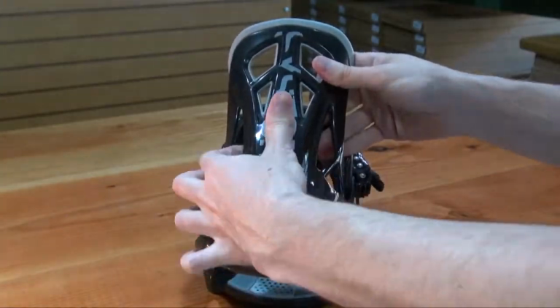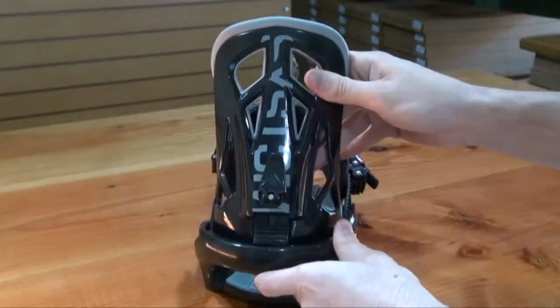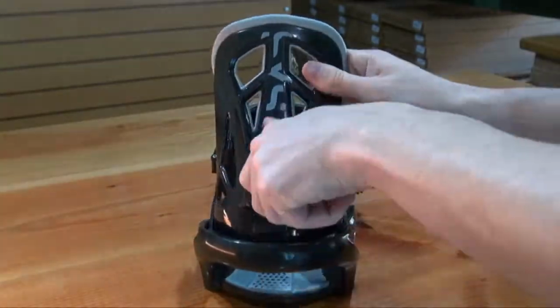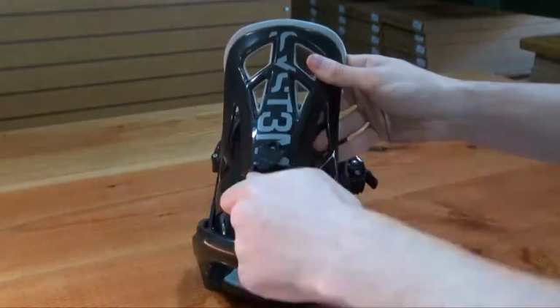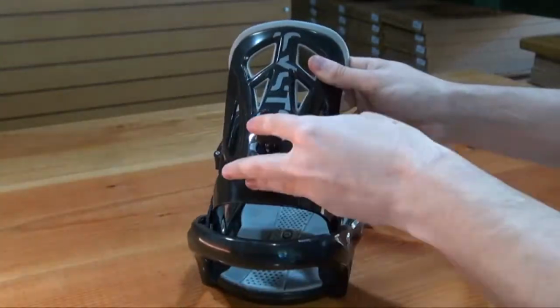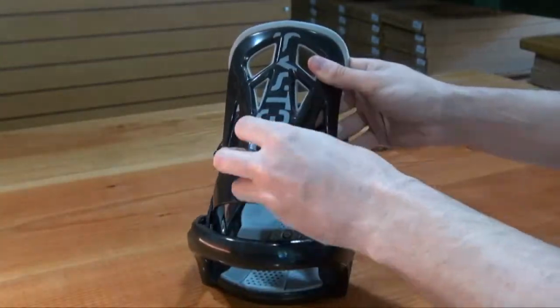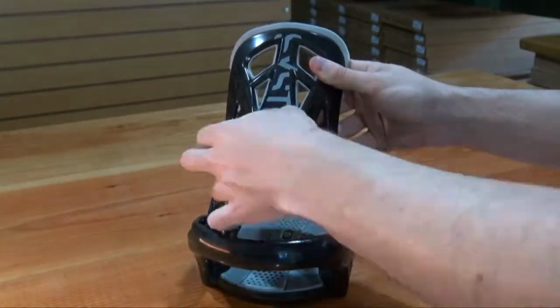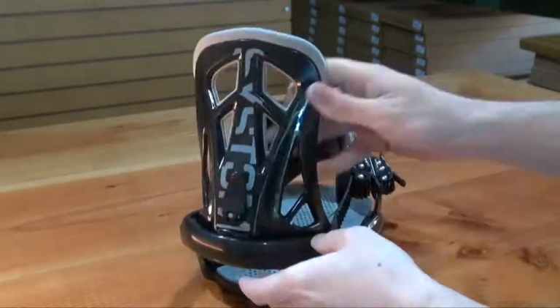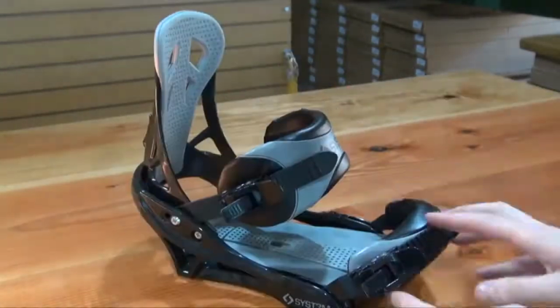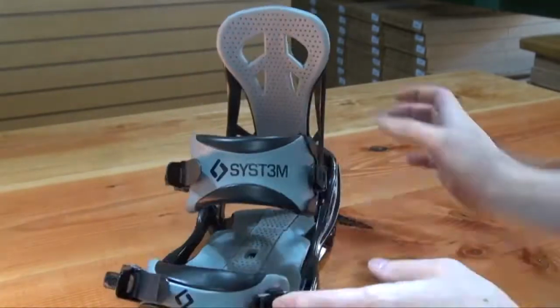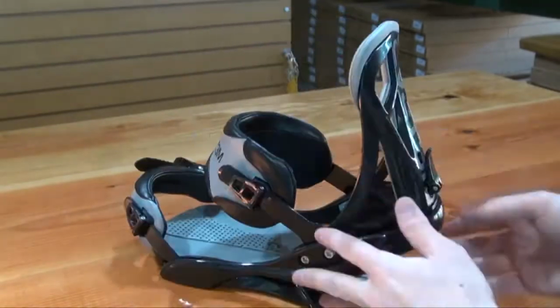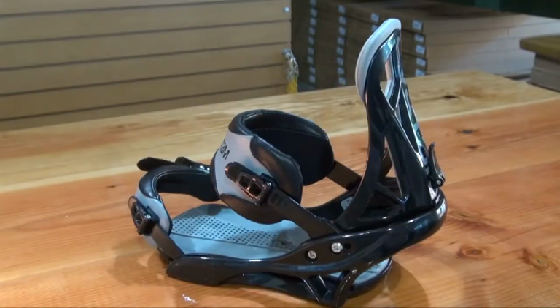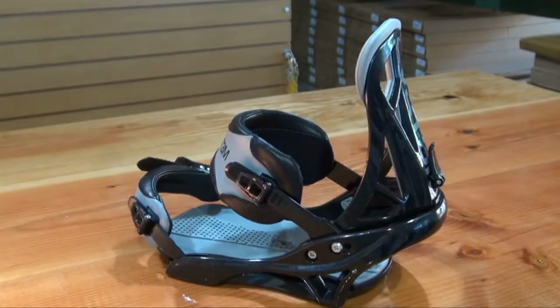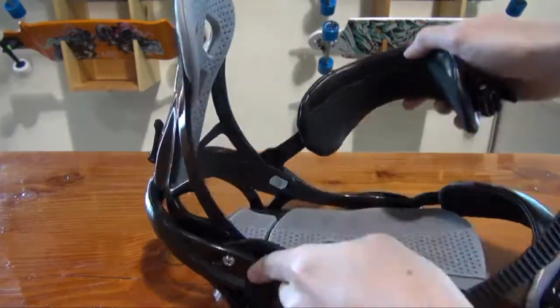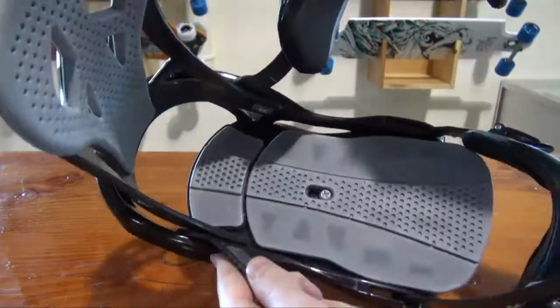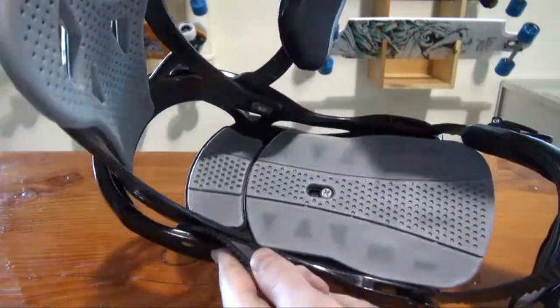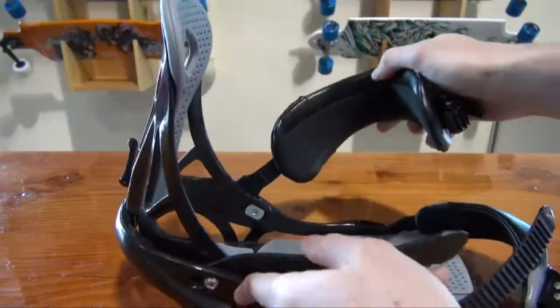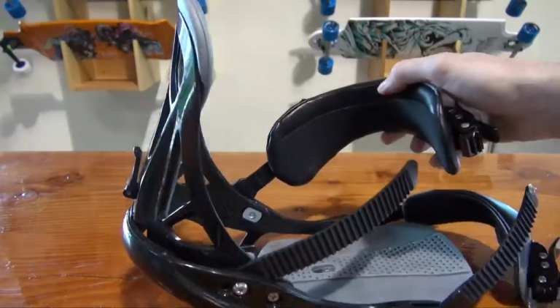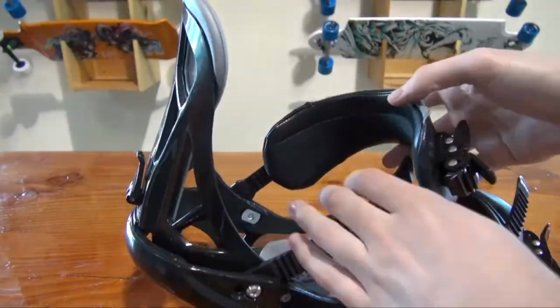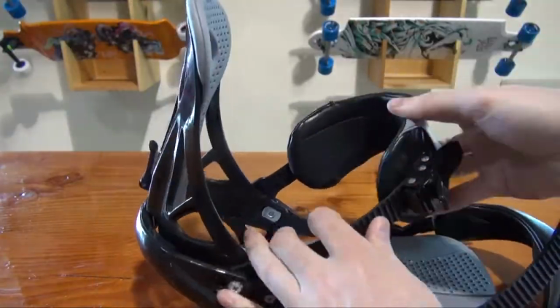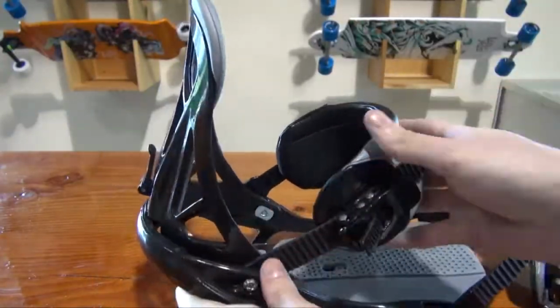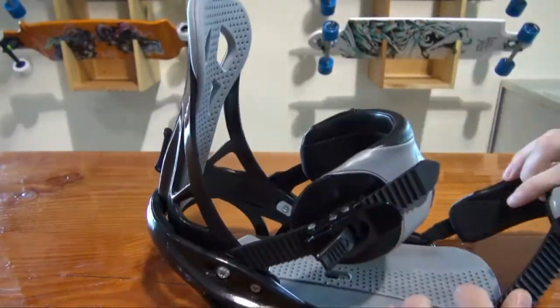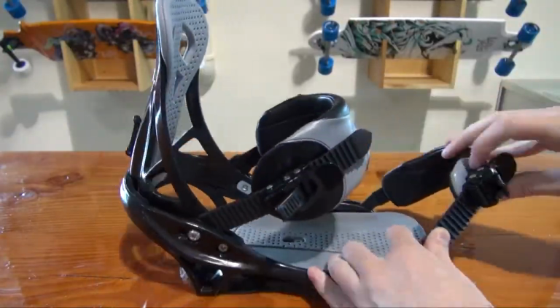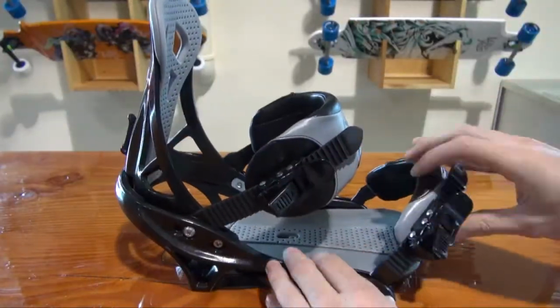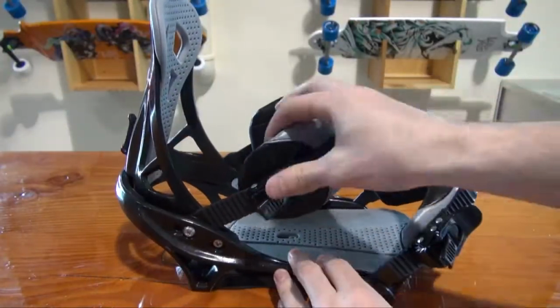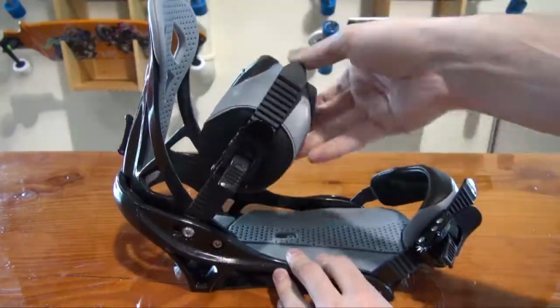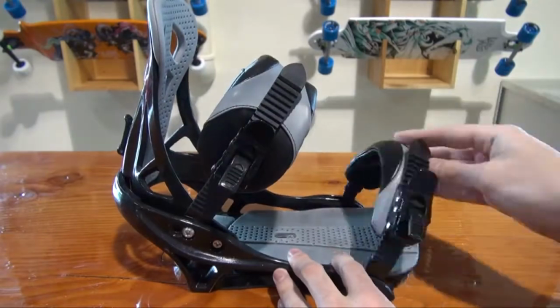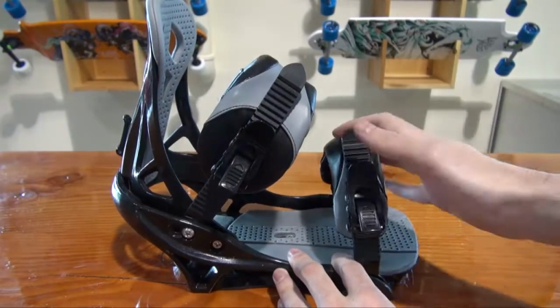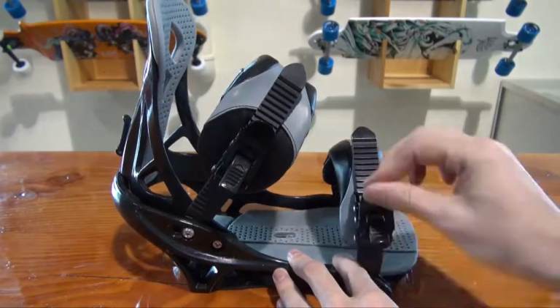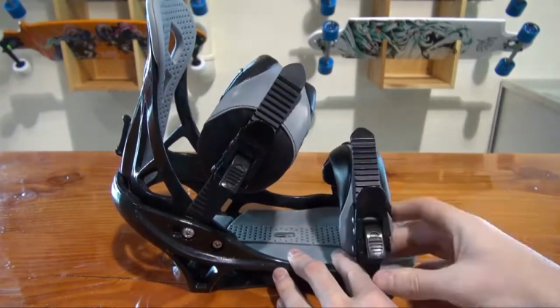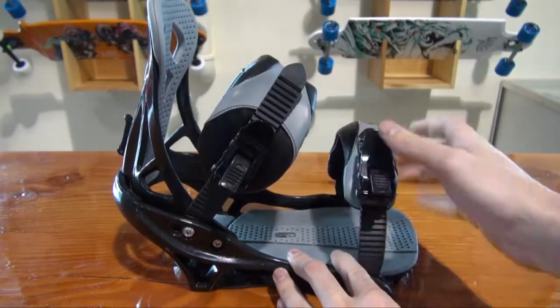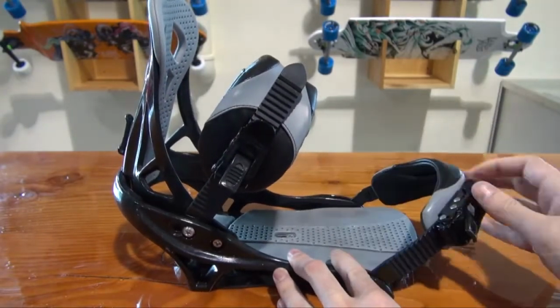either or toe strap that can be ridden as a toe cap or over the forefoot, gel insert contoured straps, inside routed ladder straps, and aluminum four tooth ratchets.